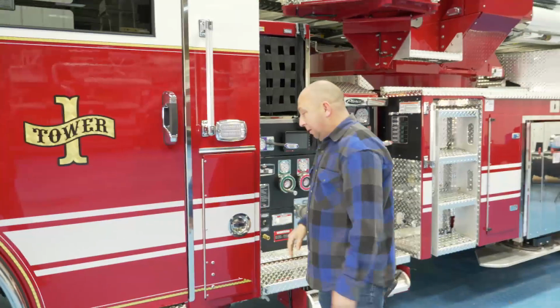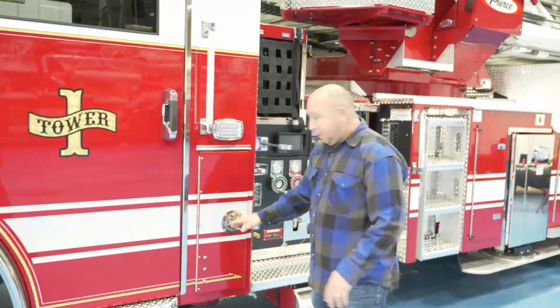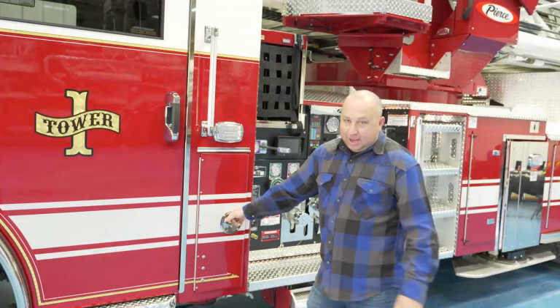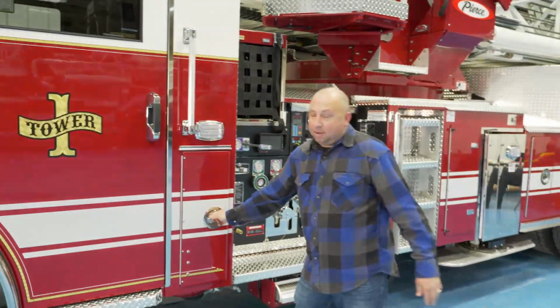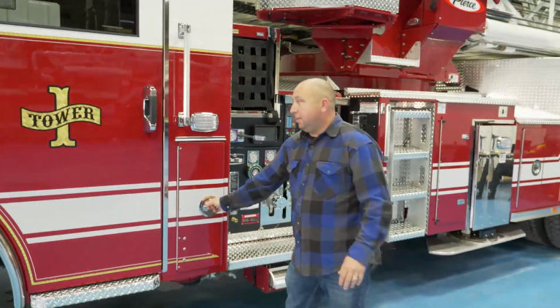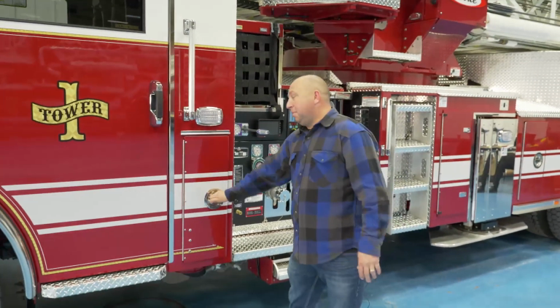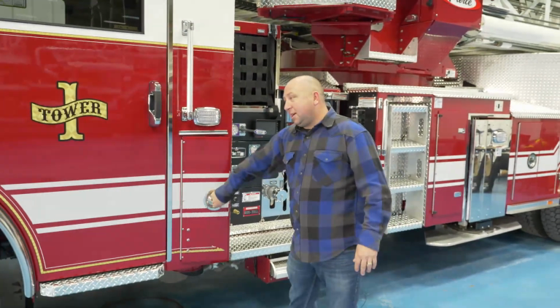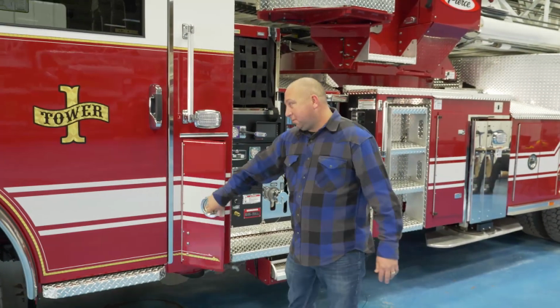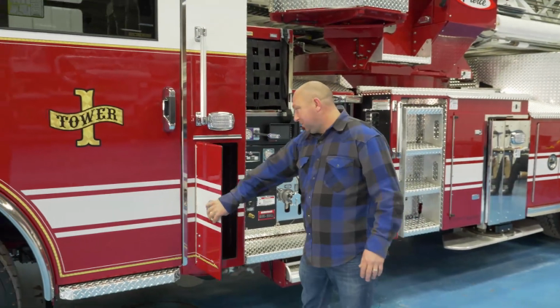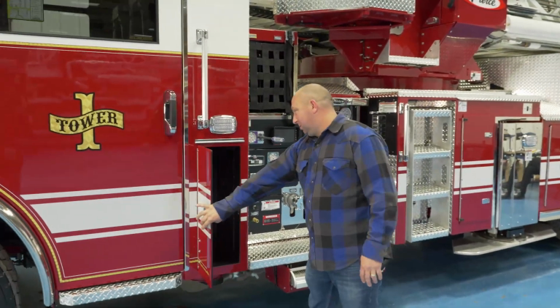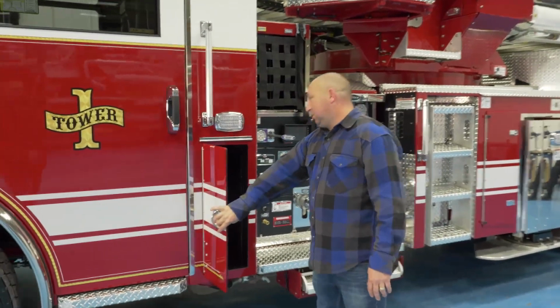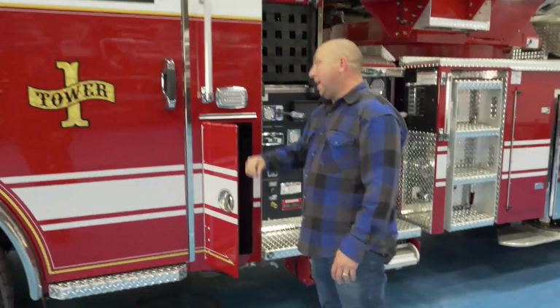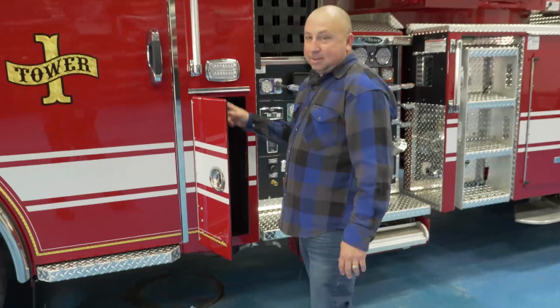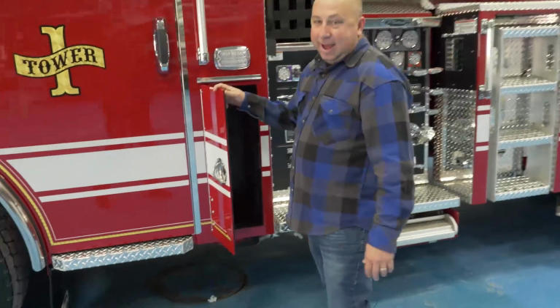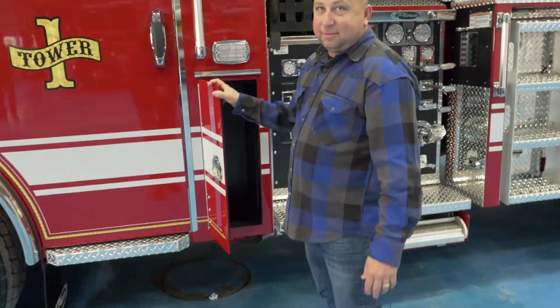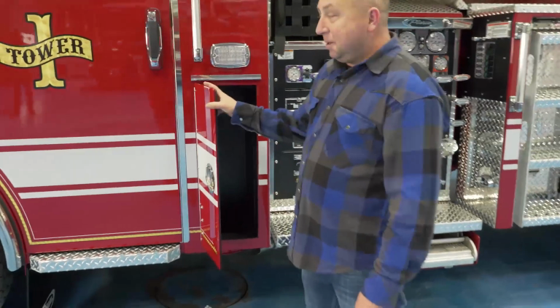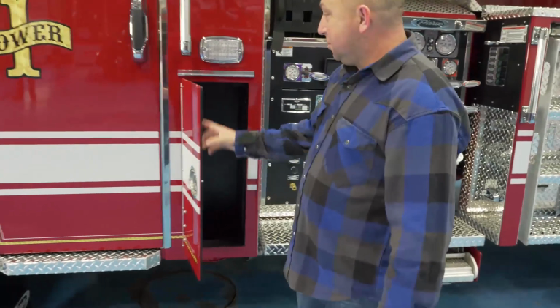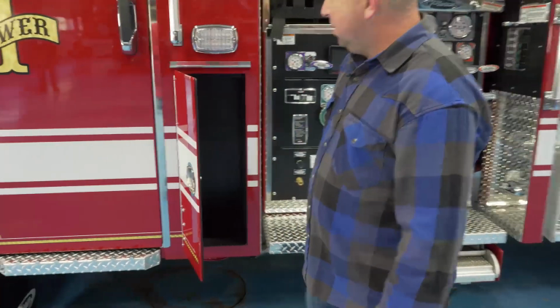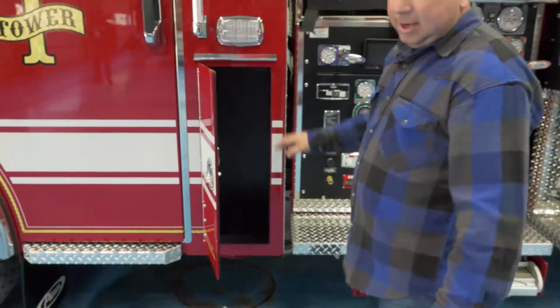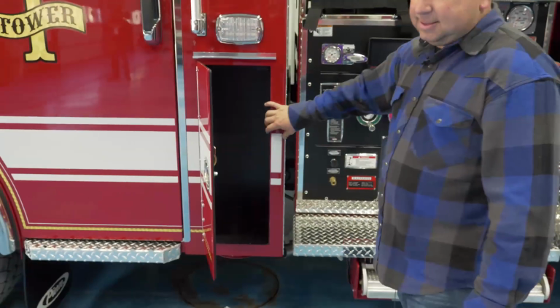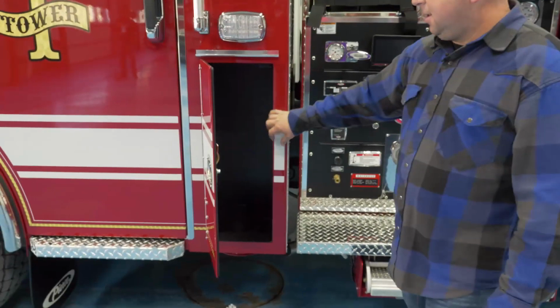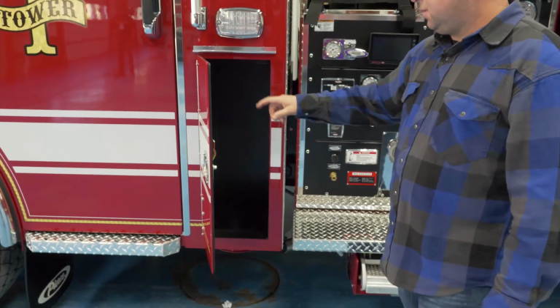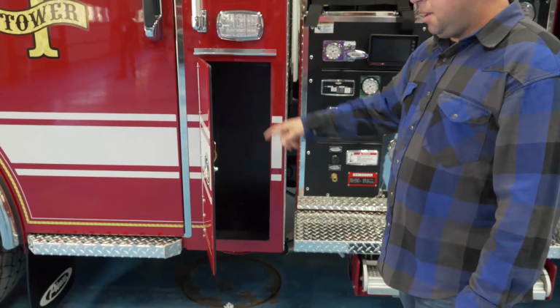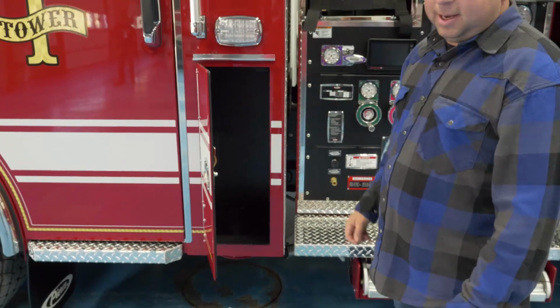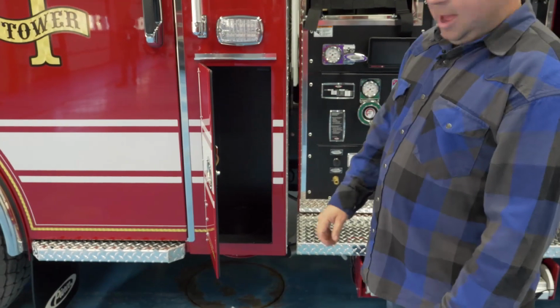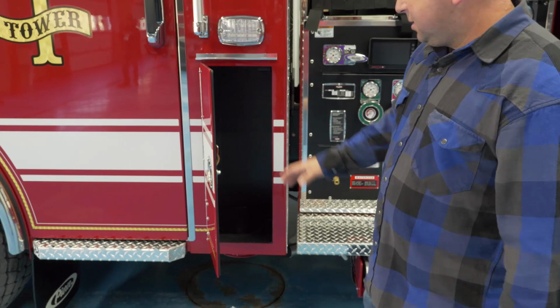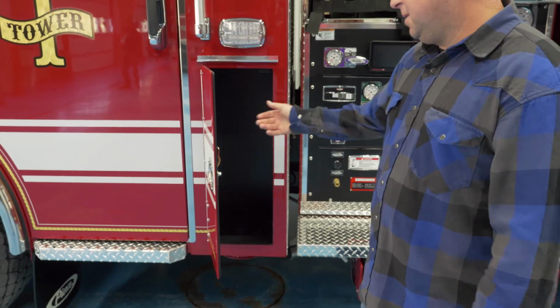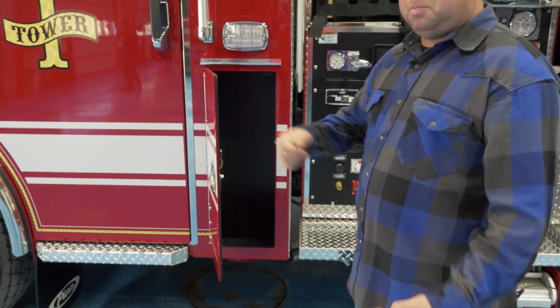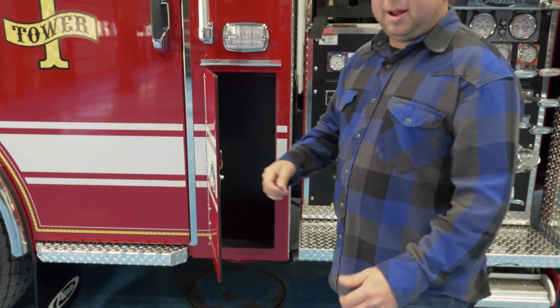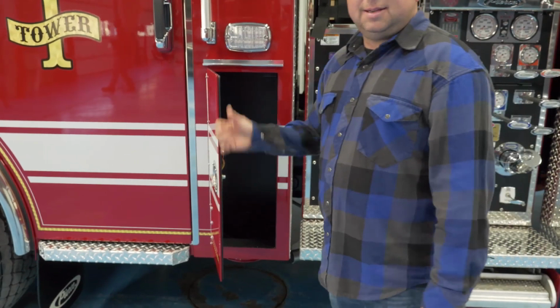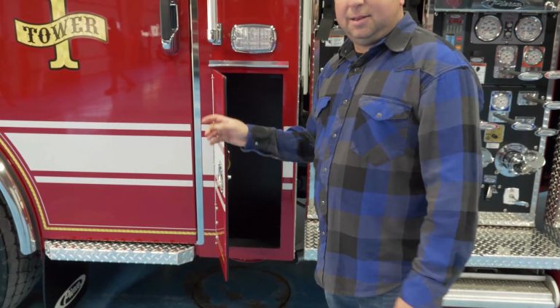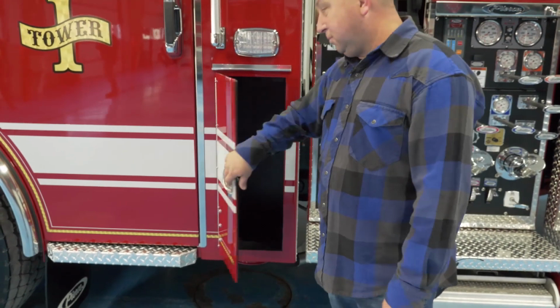Another feature we added on both sides of the truck was cabinets to house the fire extinguishers and water cans, so they'll be at waist height — easy to pull out and store.